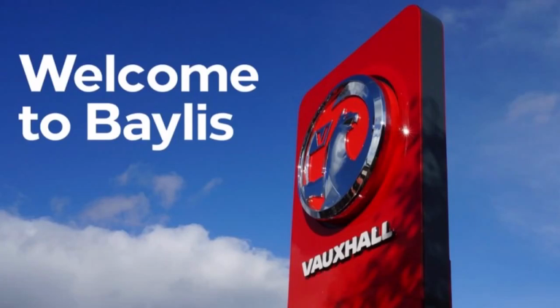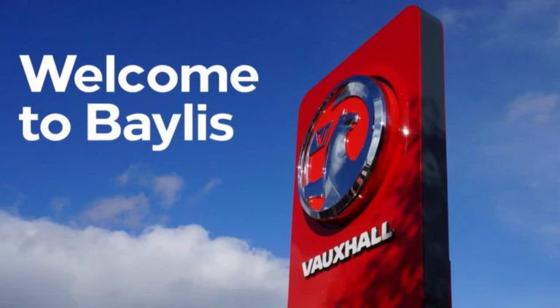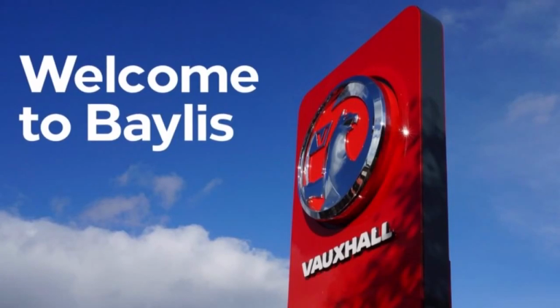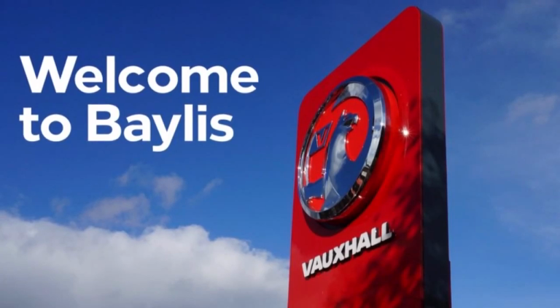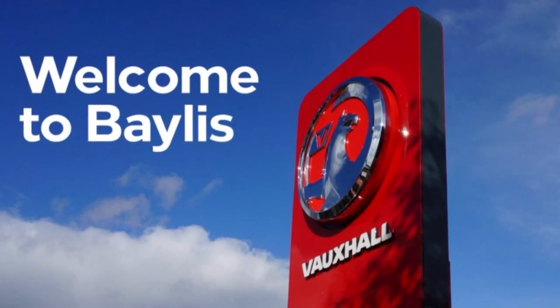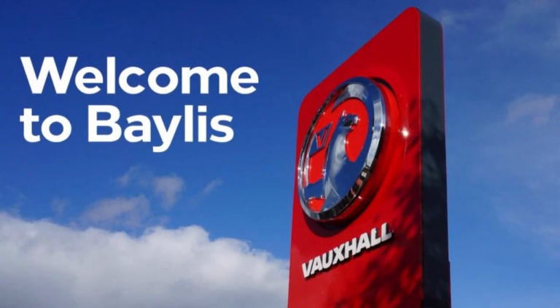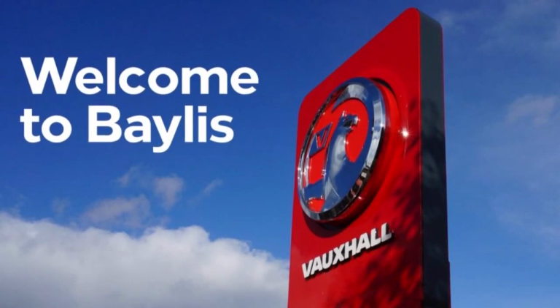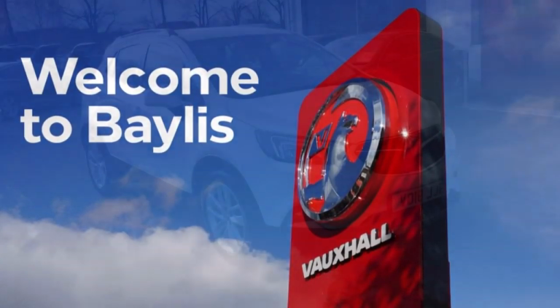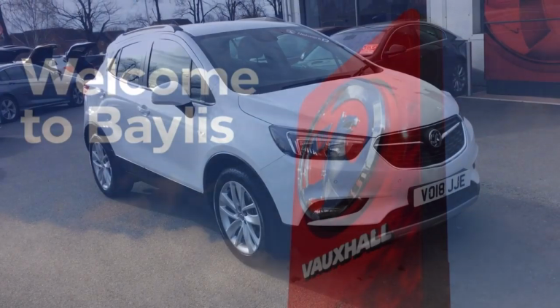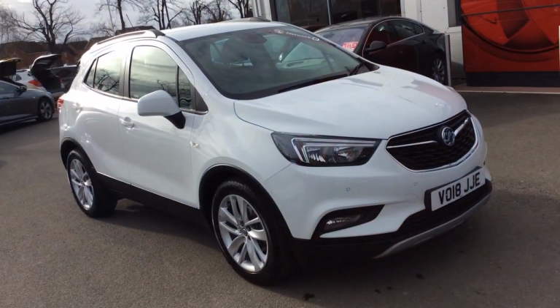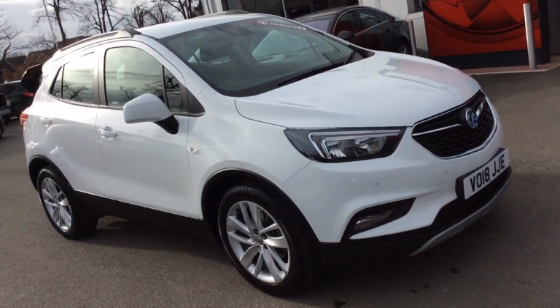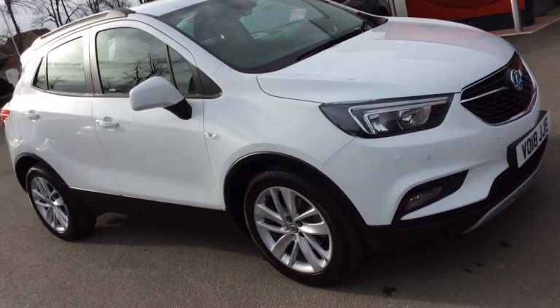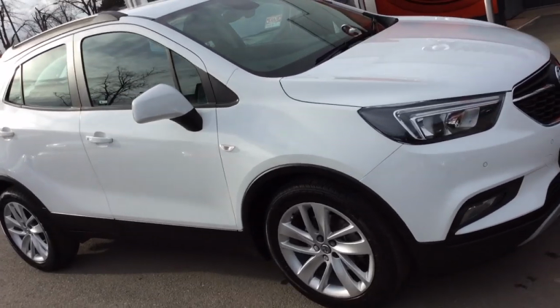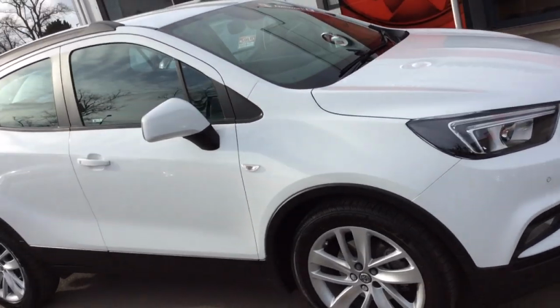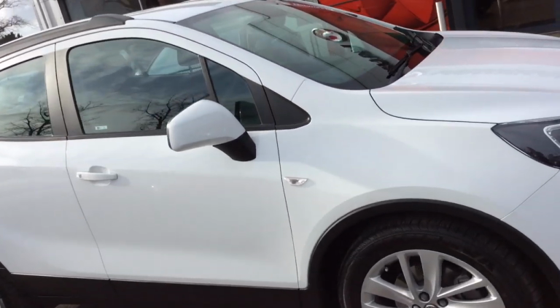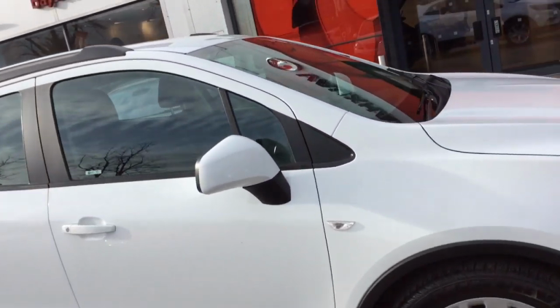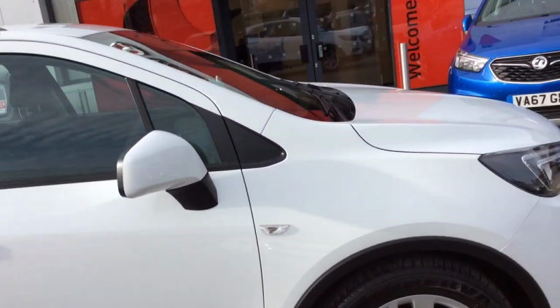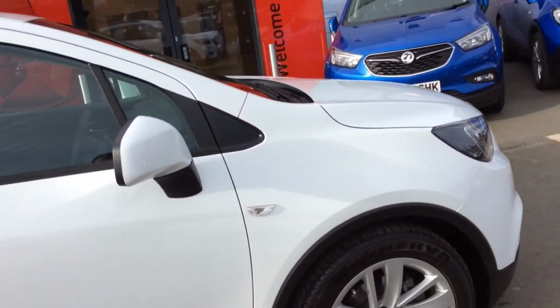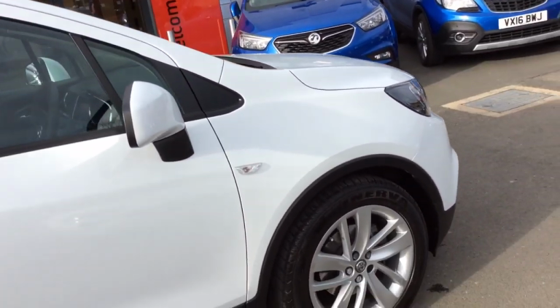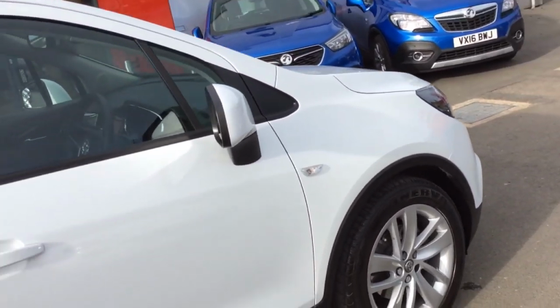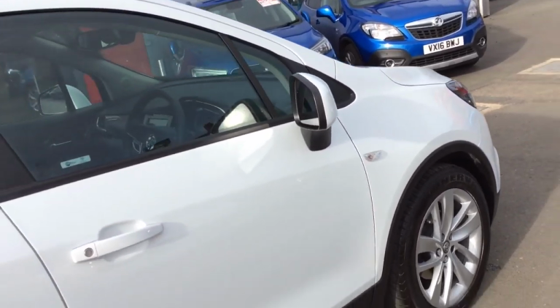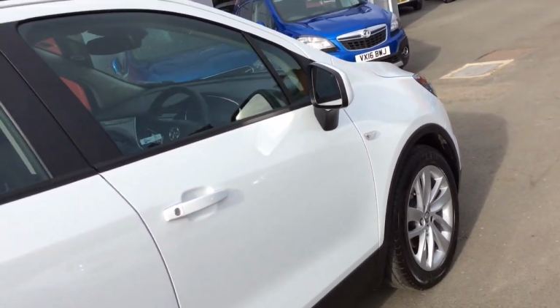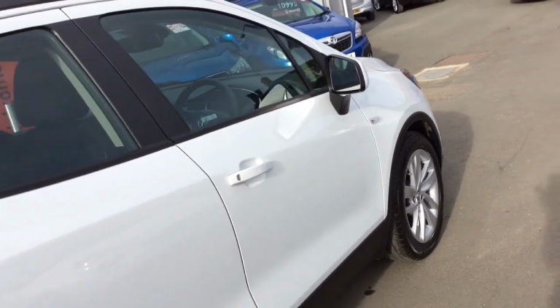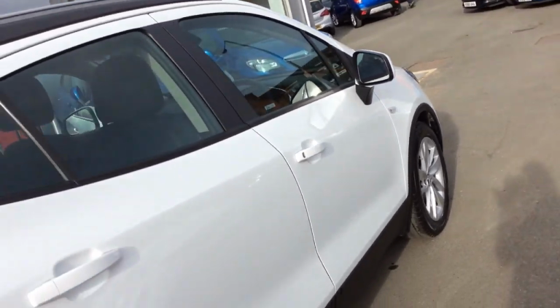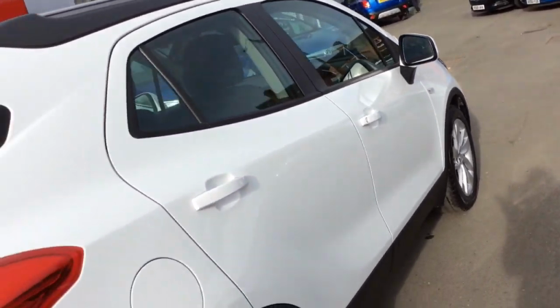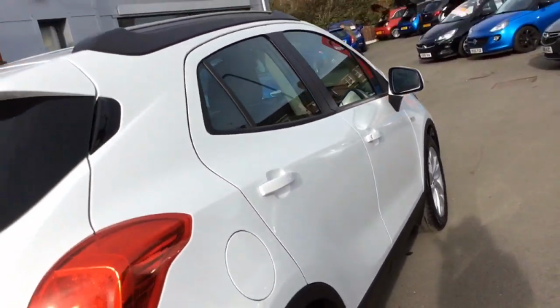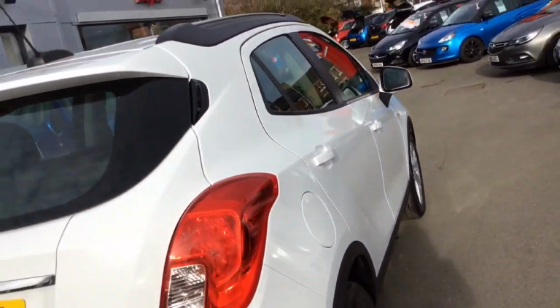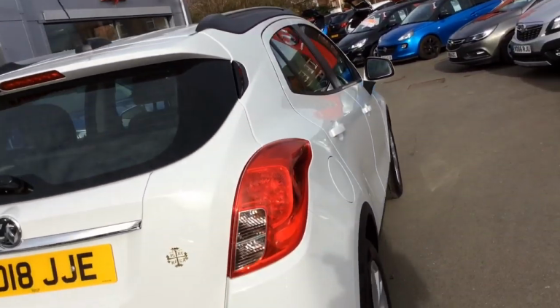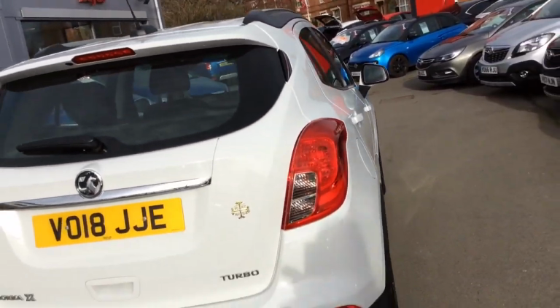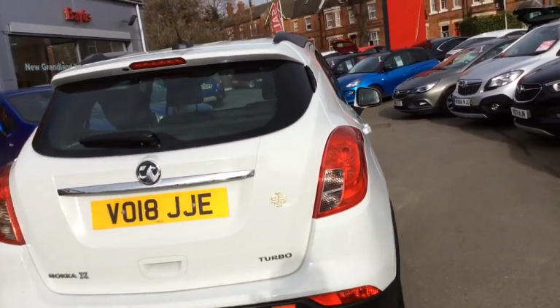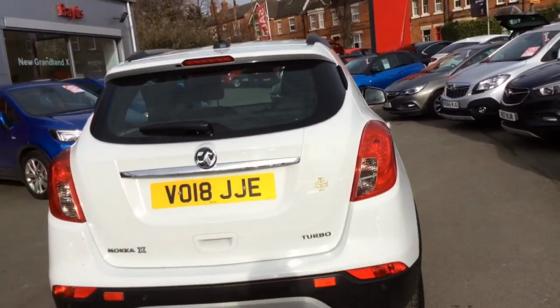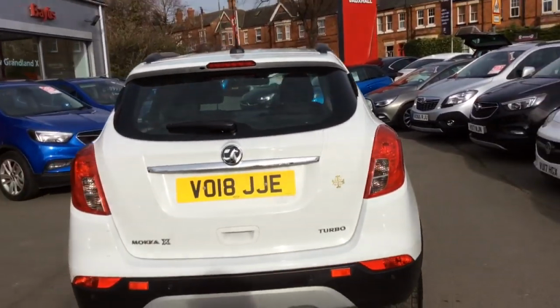Hello, today we are viewing an automatic Vauxhall Mokka X Active 1.4 petrol engine with 24,071 miles, finished in Summit White. This is a network-approved vehicle and comes with a minimum of 12 months warranty.